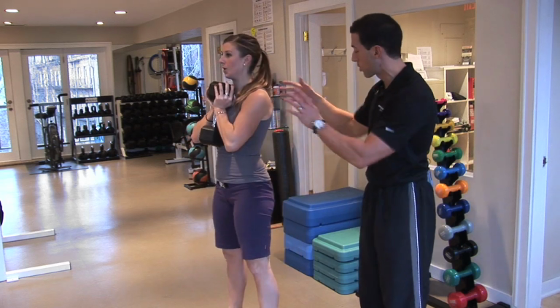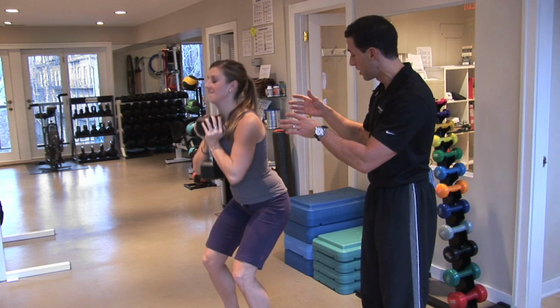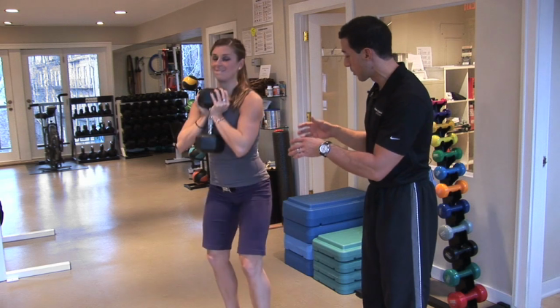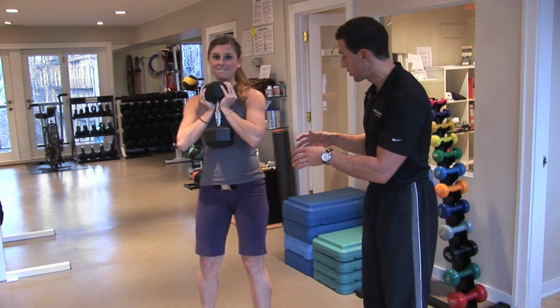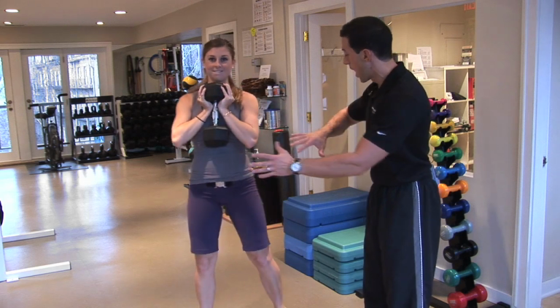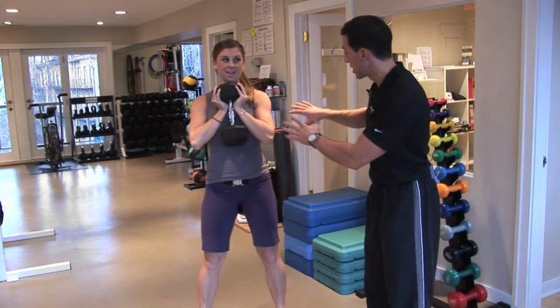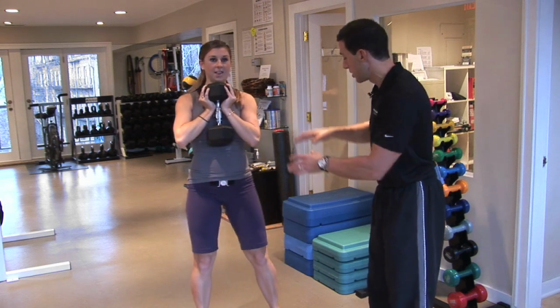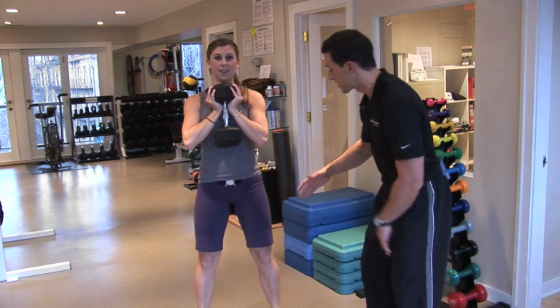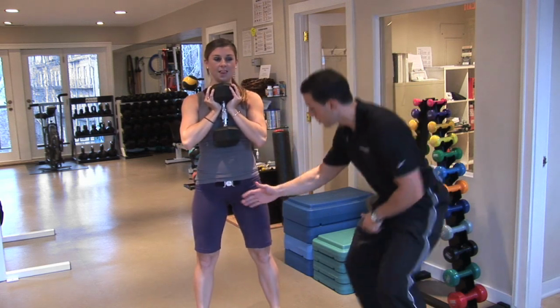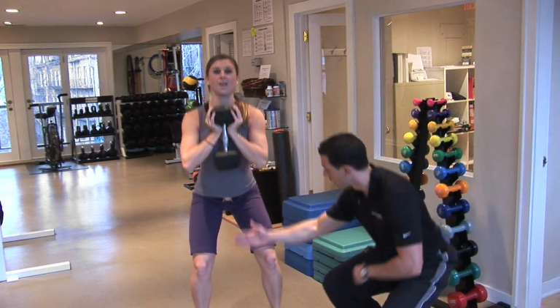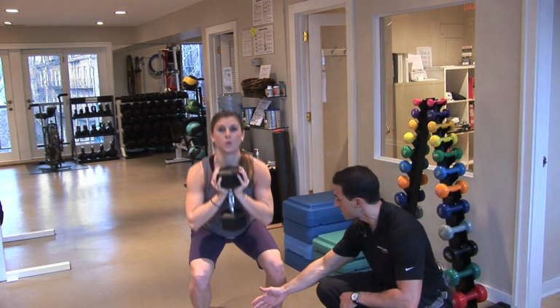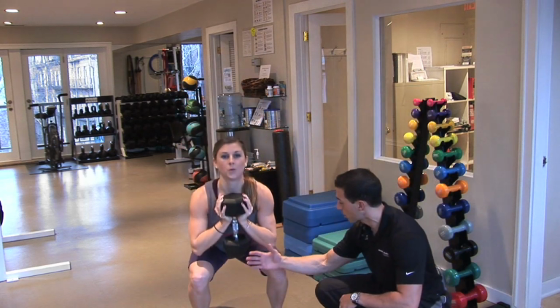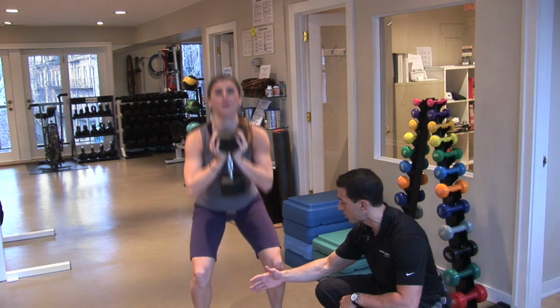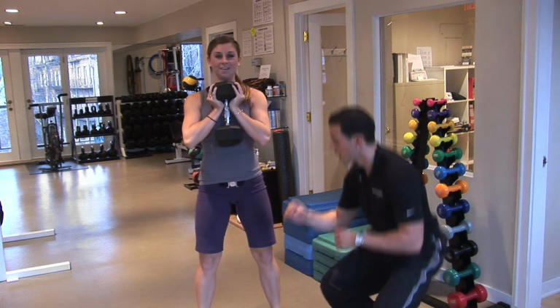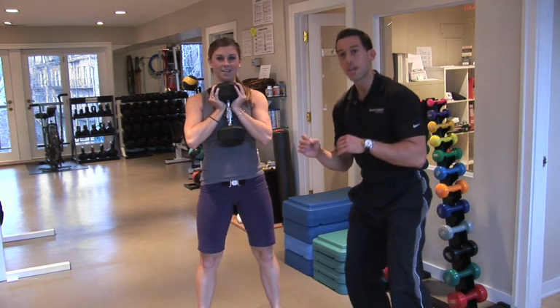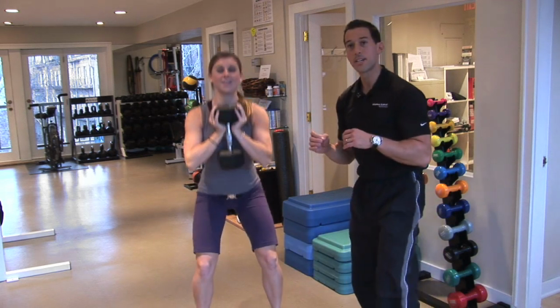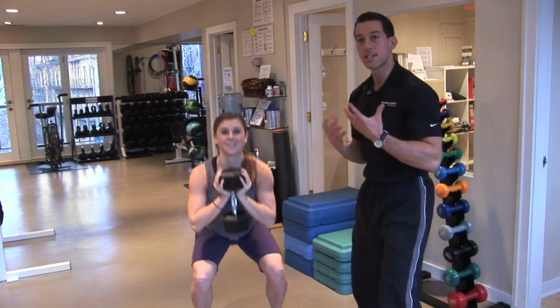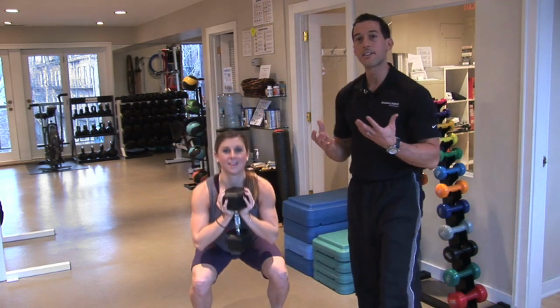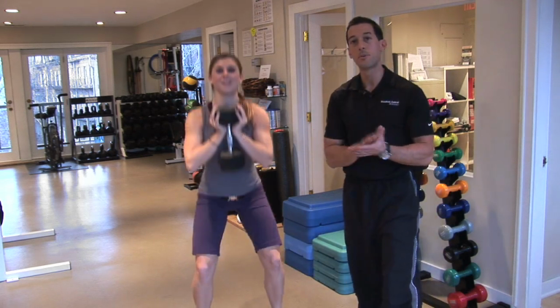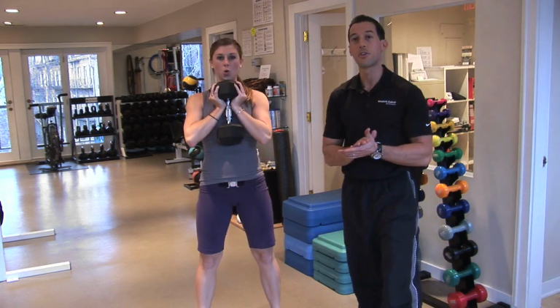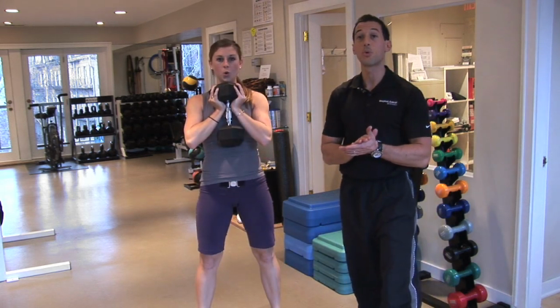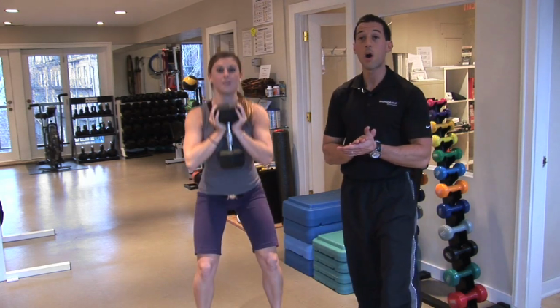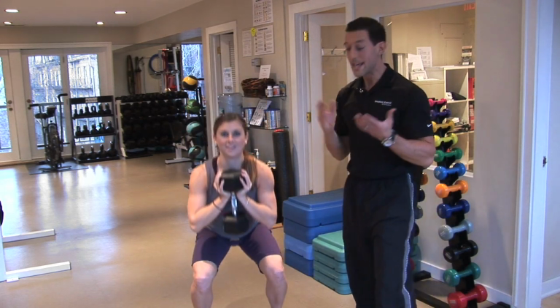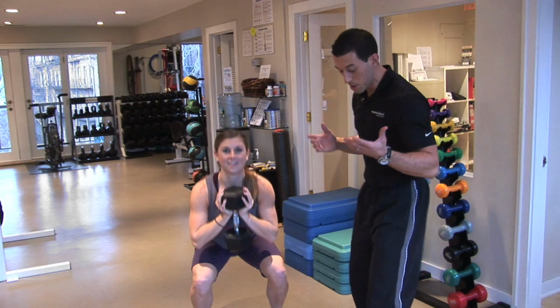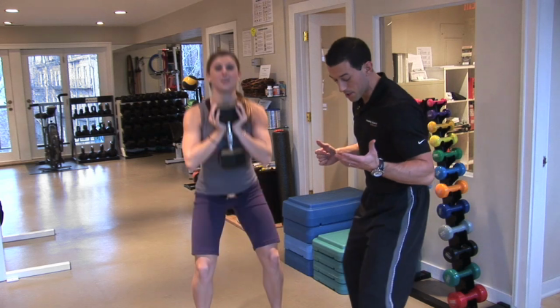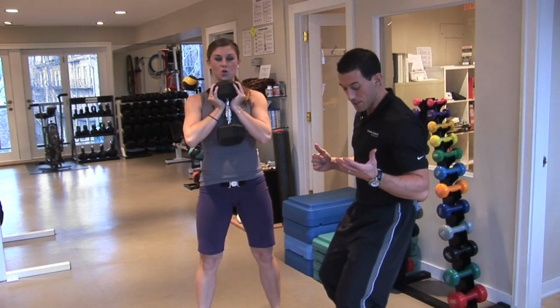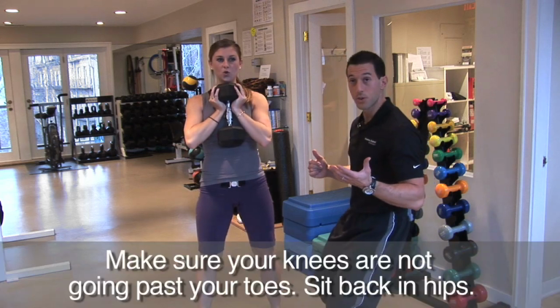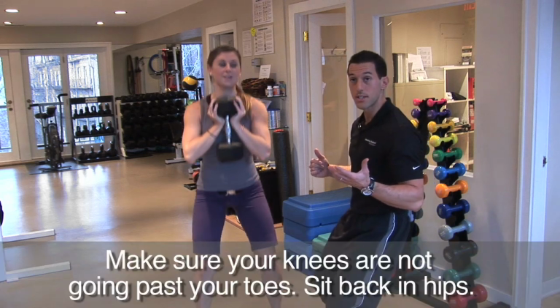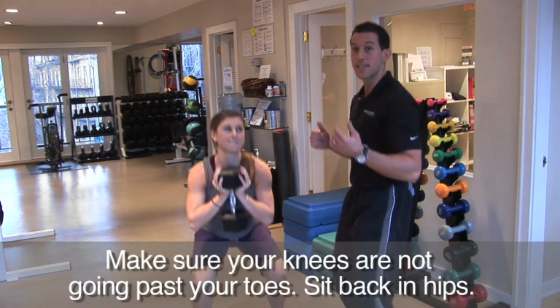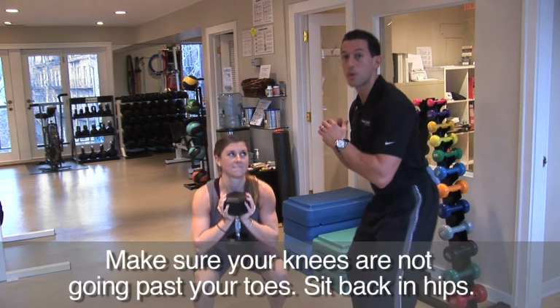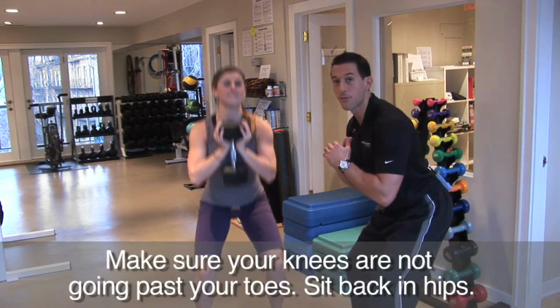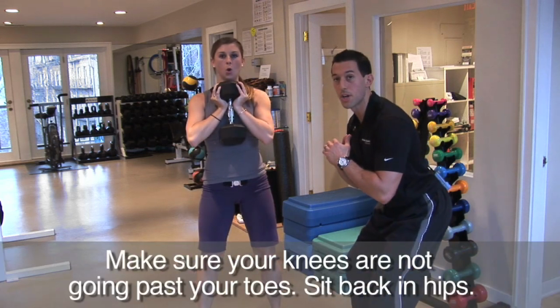Let's have you turn a little bit because I want to show how you're sitting back and keeping your chest up. Really important here — Sarah's knees aren't going over her toes. I'm big on that because most people say their knees hurt when they squat simply because they start with their knees instead of moving back first with their hips.